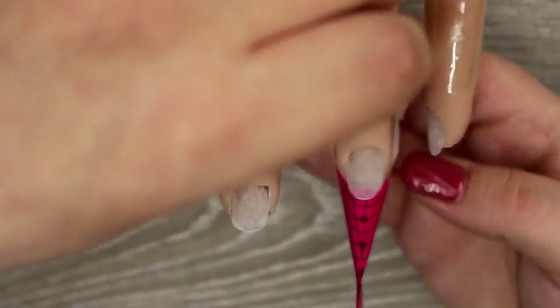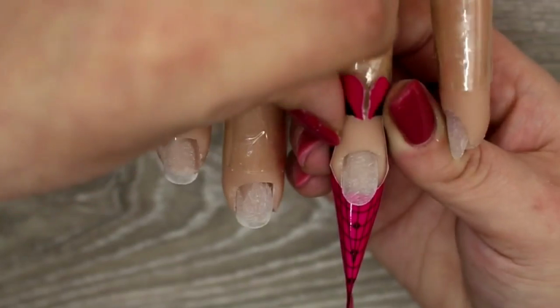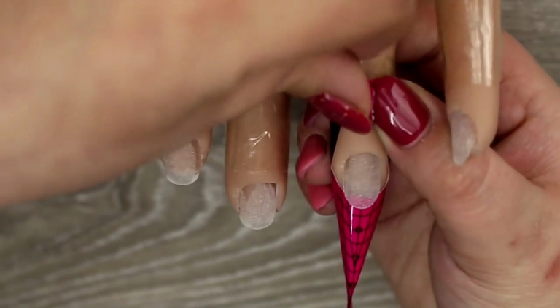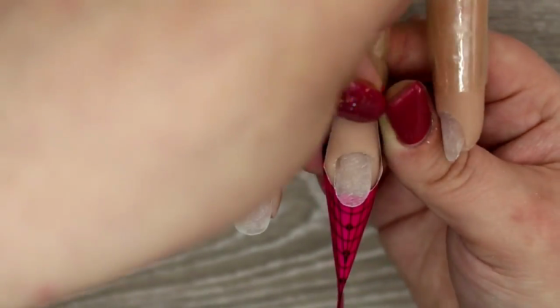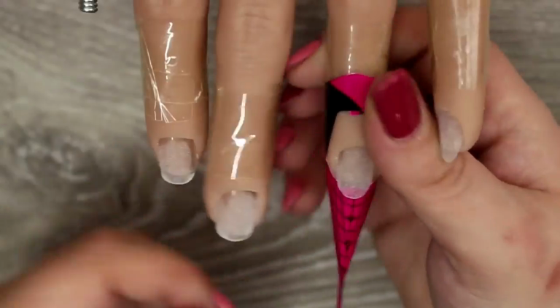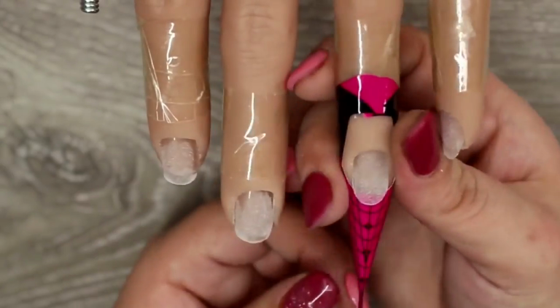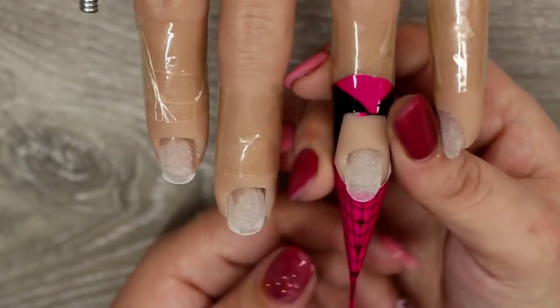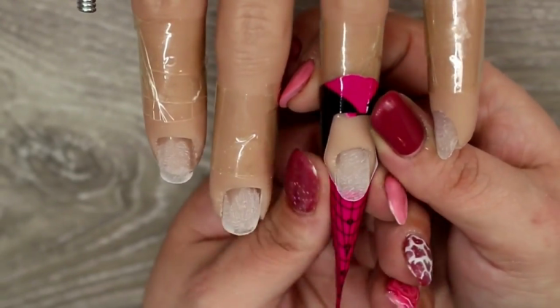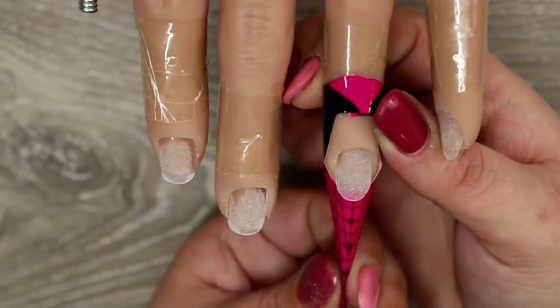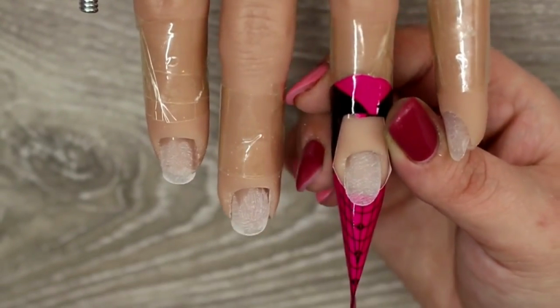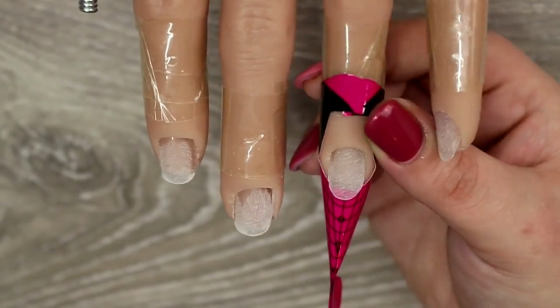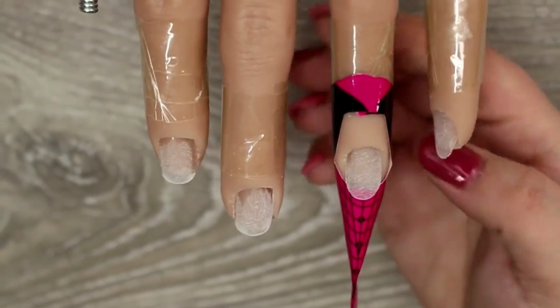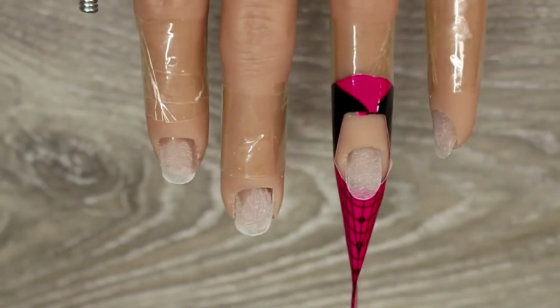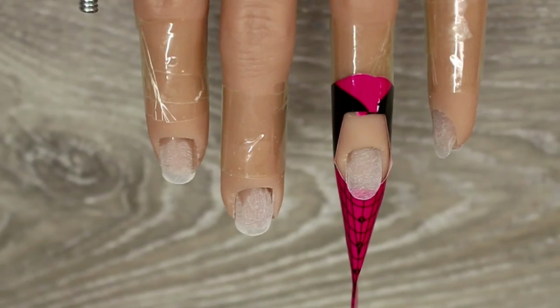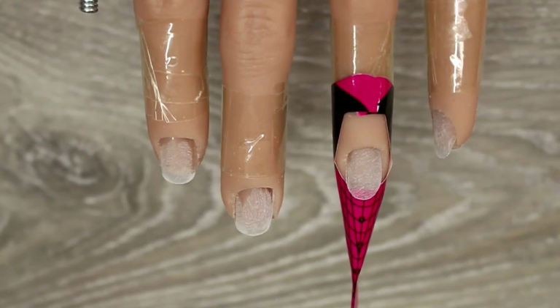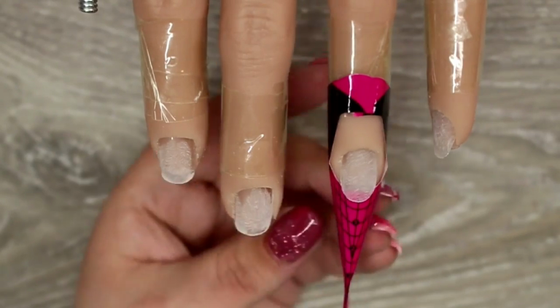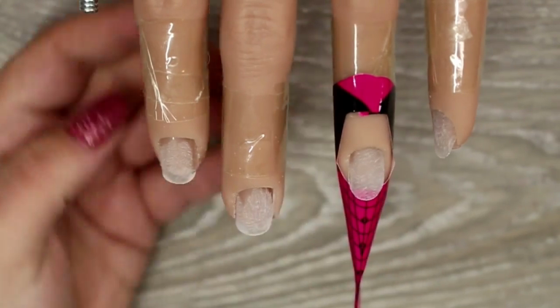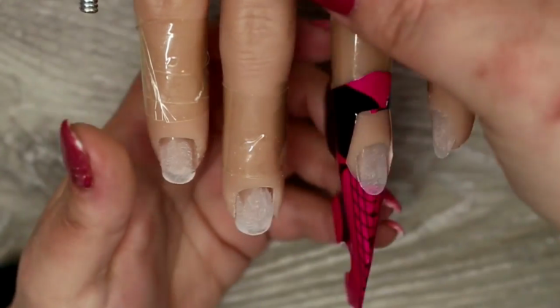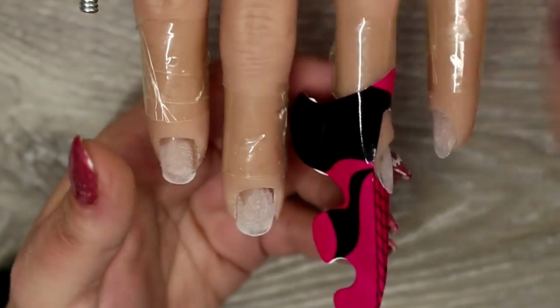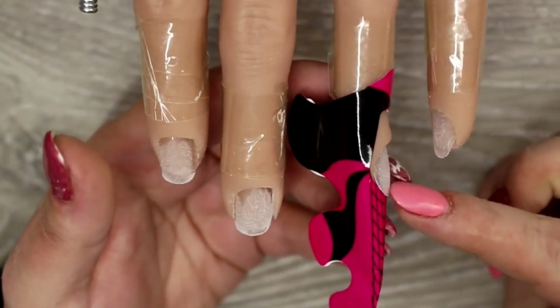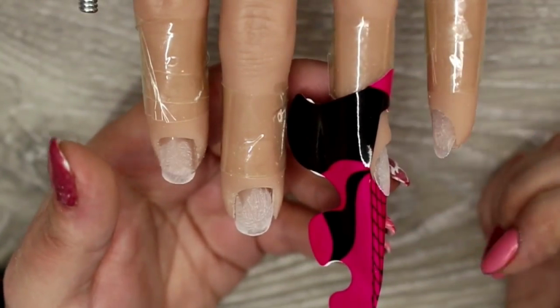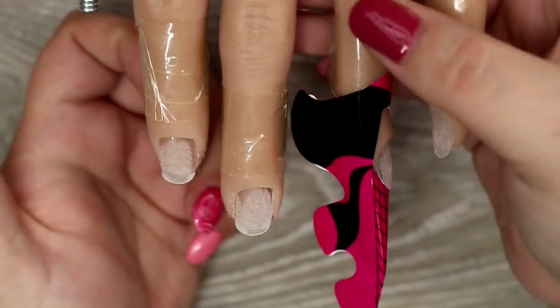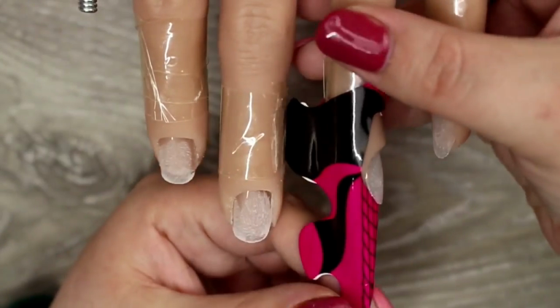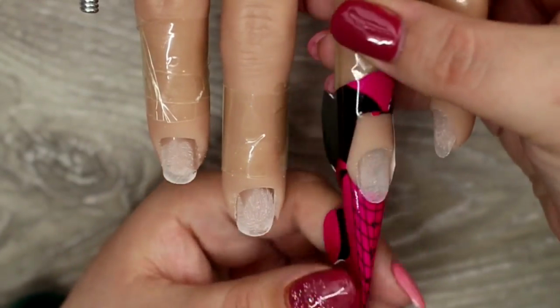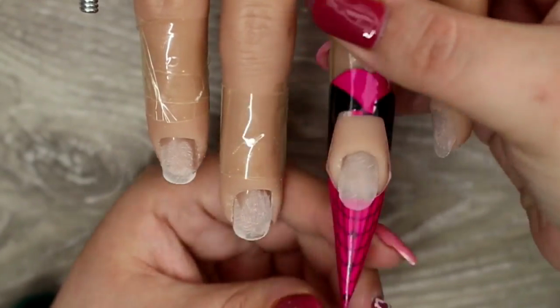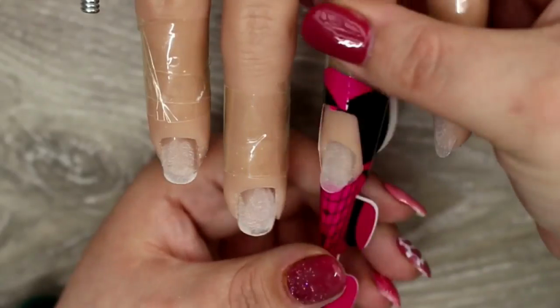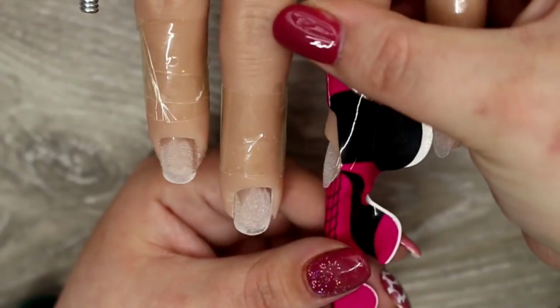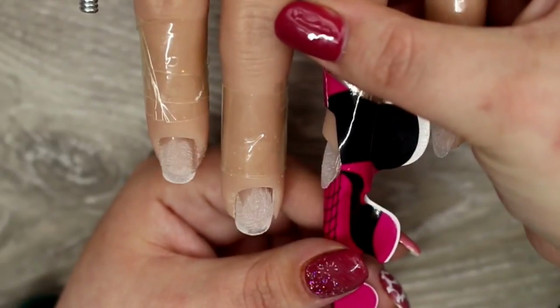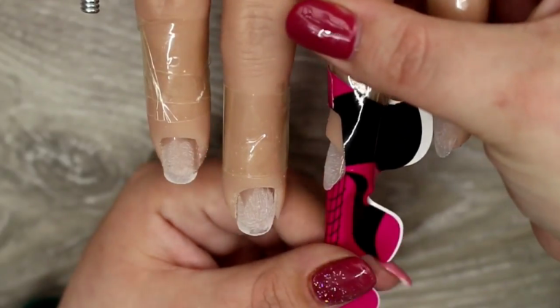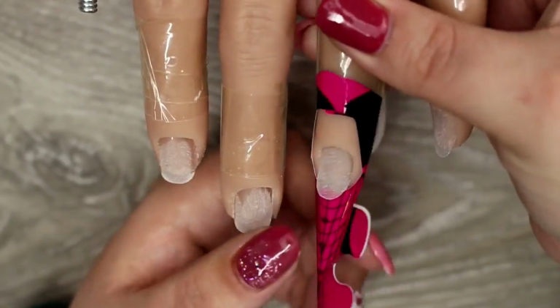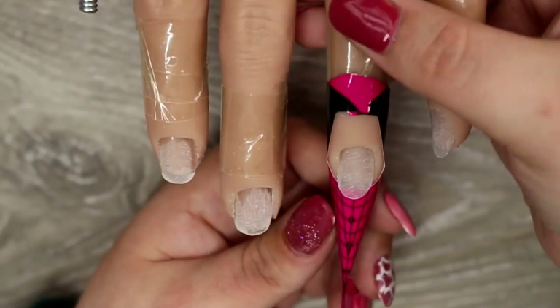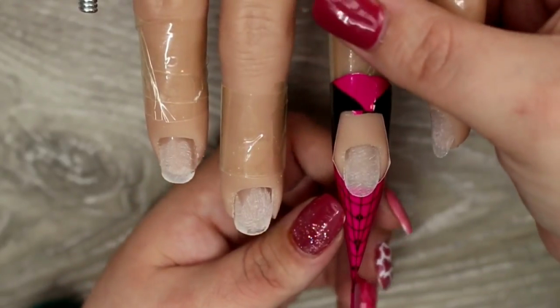I wanted to show how easy it is to maneuver the fingers. The form is nice and secure and you can do a full 360 swivel with that finger, so you can check everything is in place before you go ahead with your application.